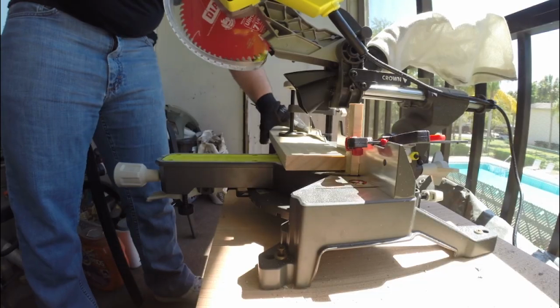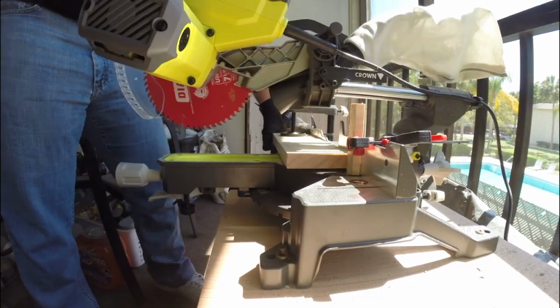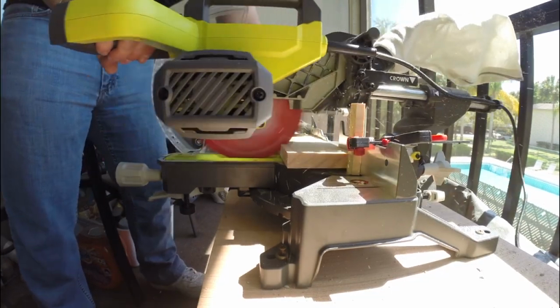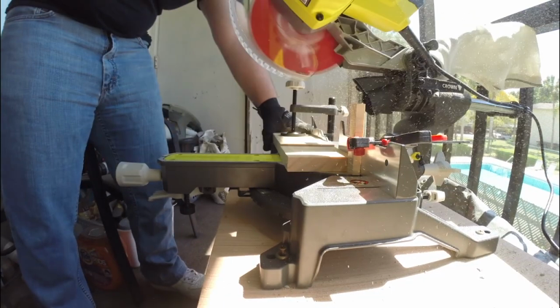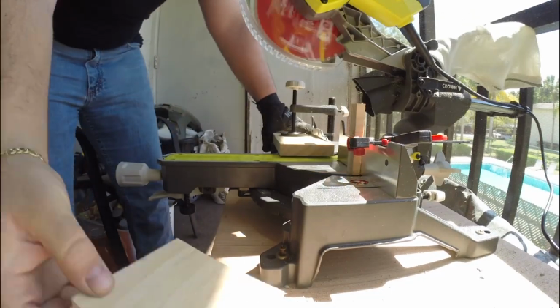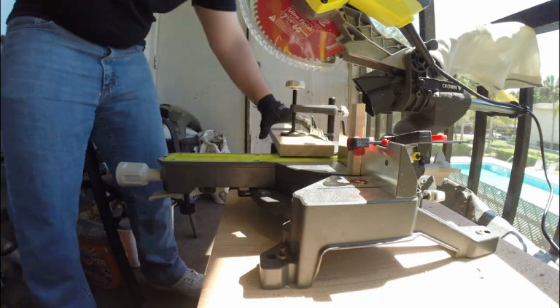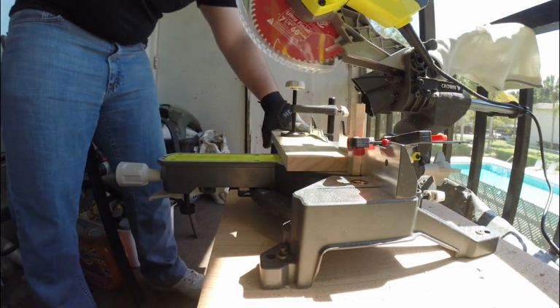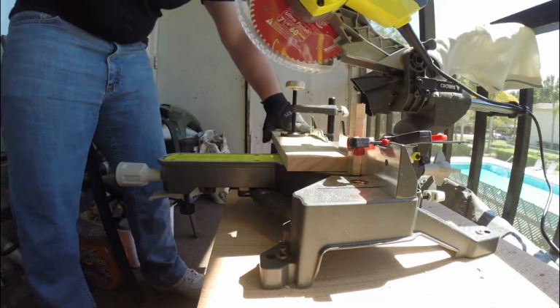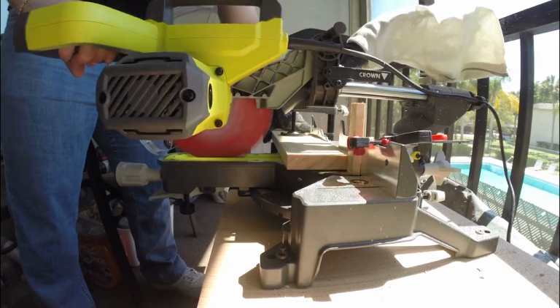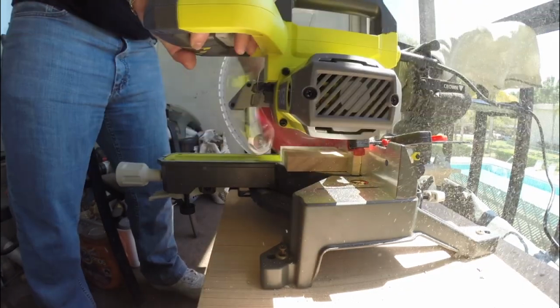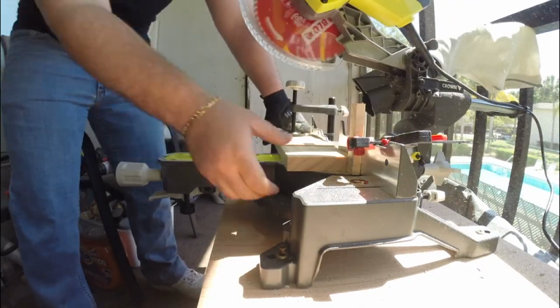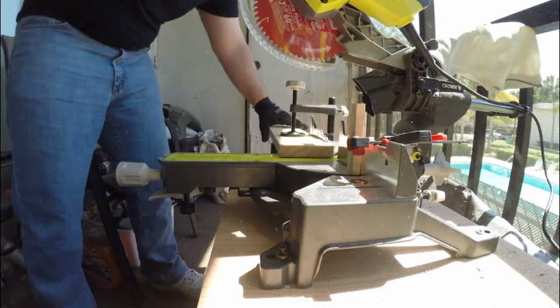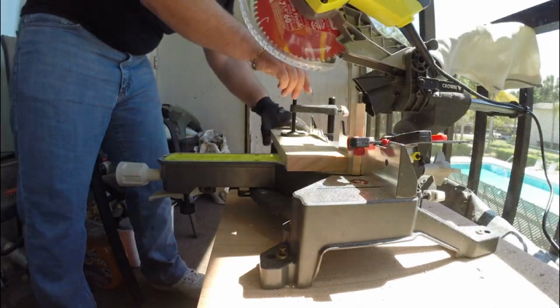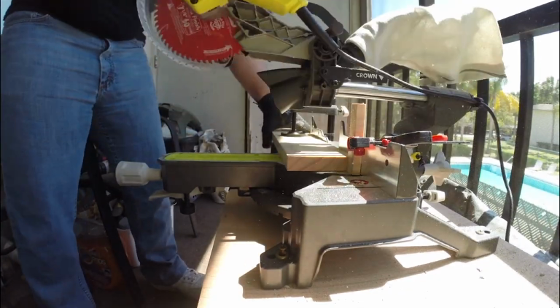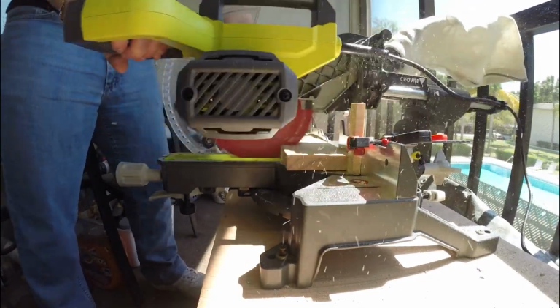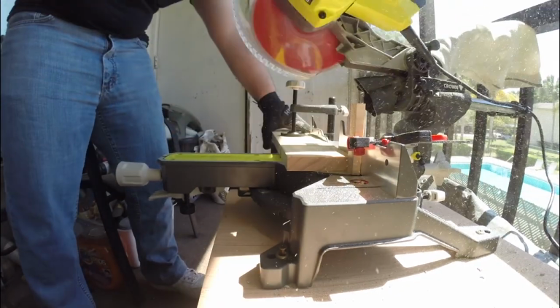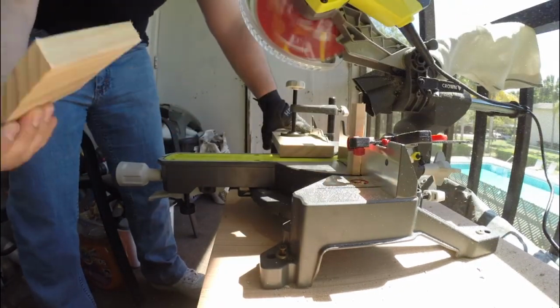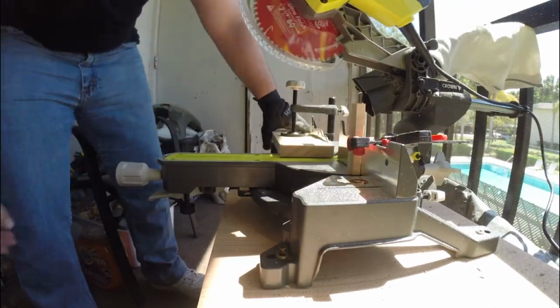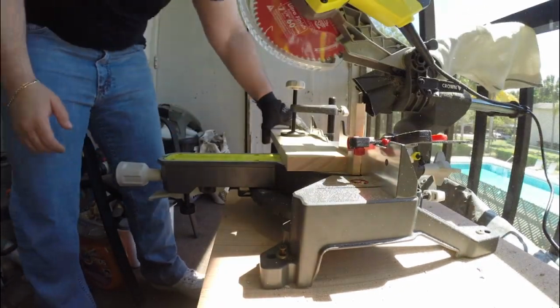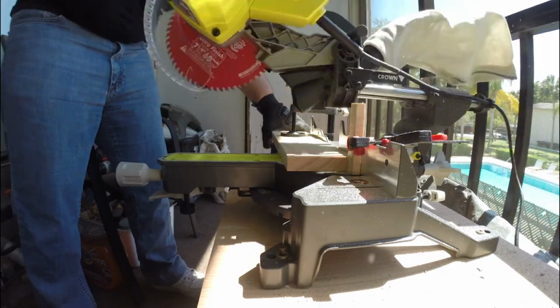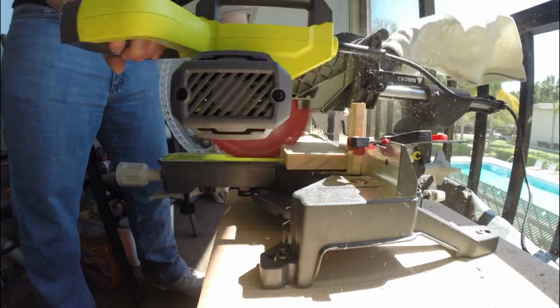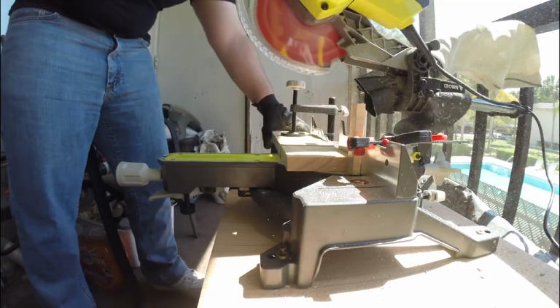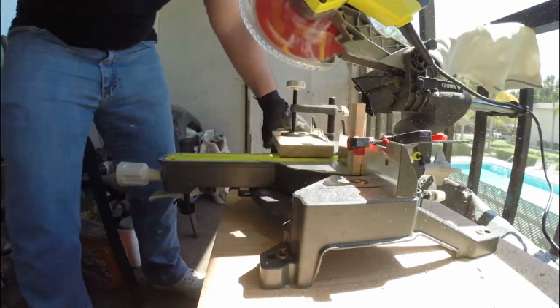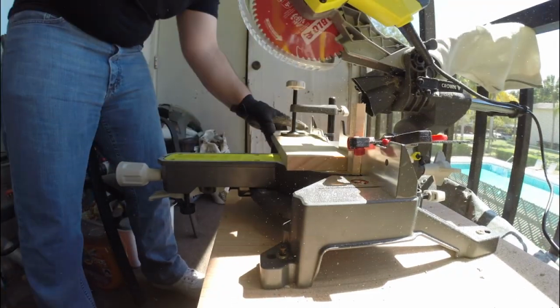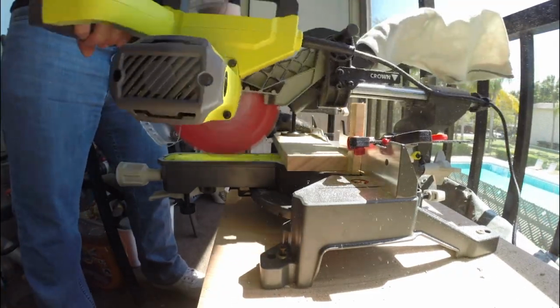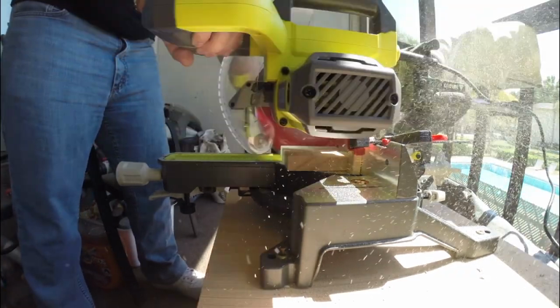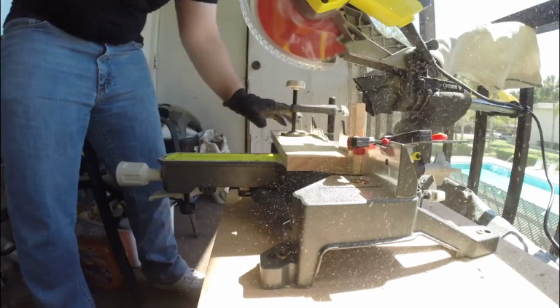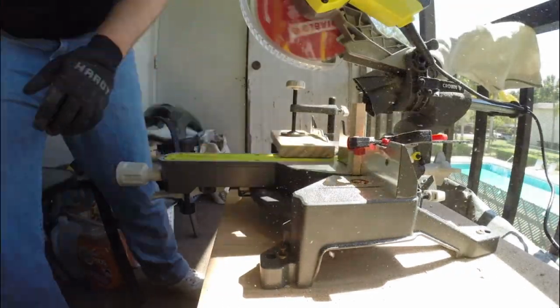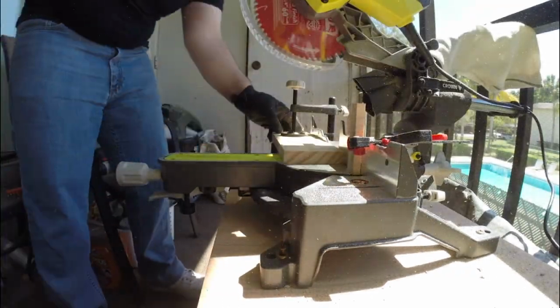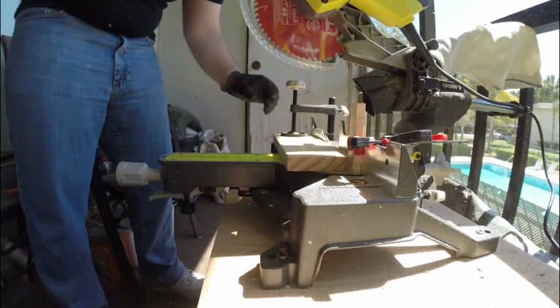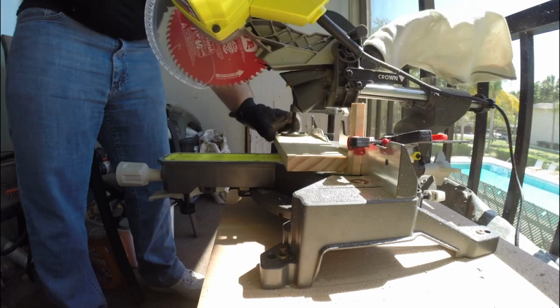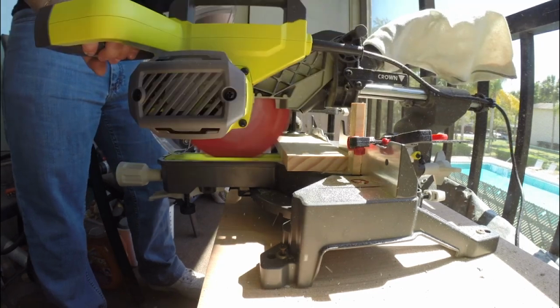Now we can move on to the miter saw to cut our wood into perfect squares. If you don't have a miter saw, you could easily do this with any number of tools, such as a table saw, circular saw, jigsaw, bandsaw, or even a handsaw or hacksaw — it will even work if you don't have any power tools.